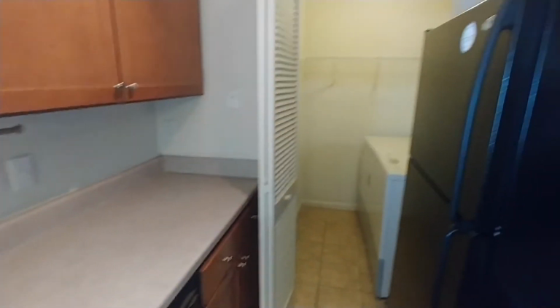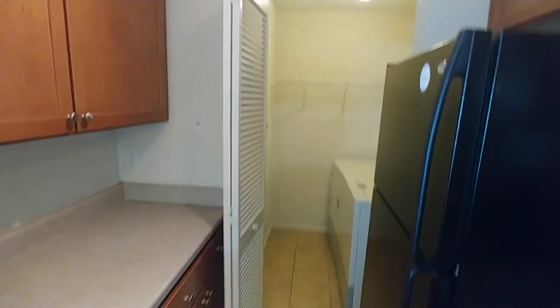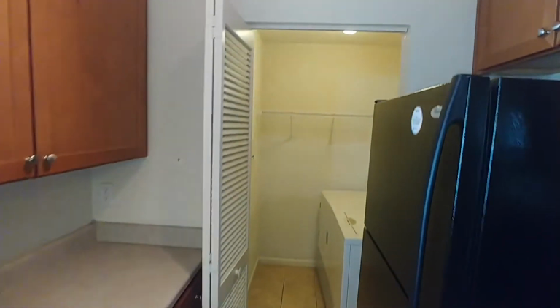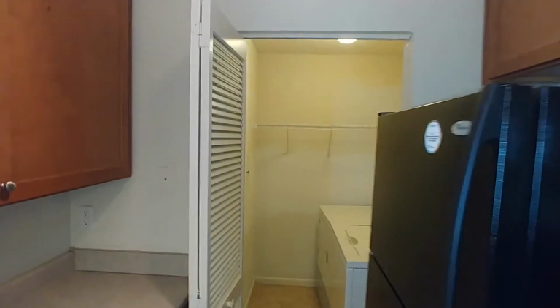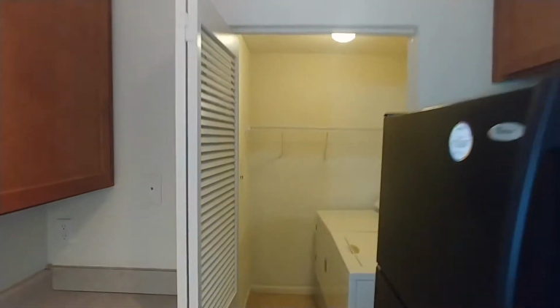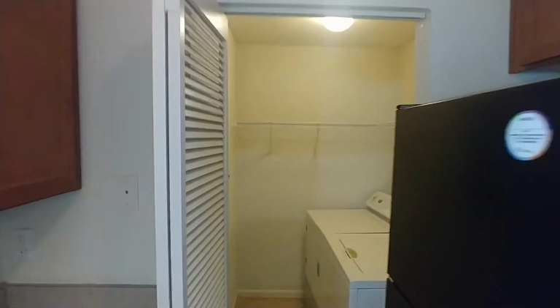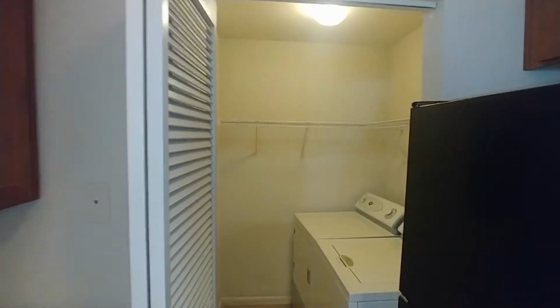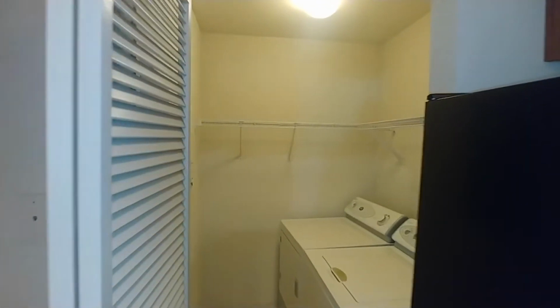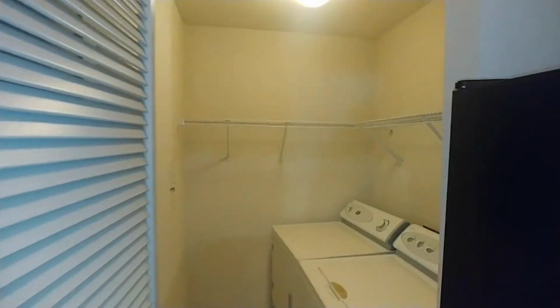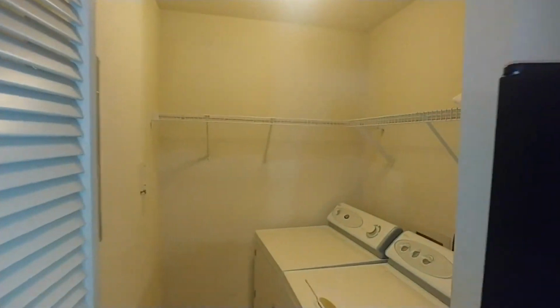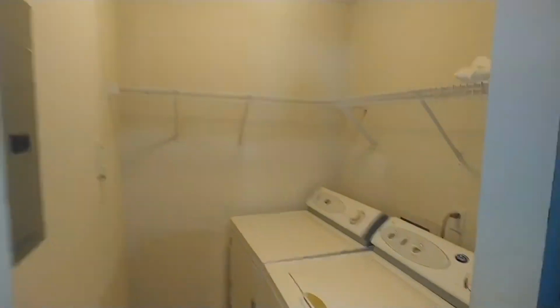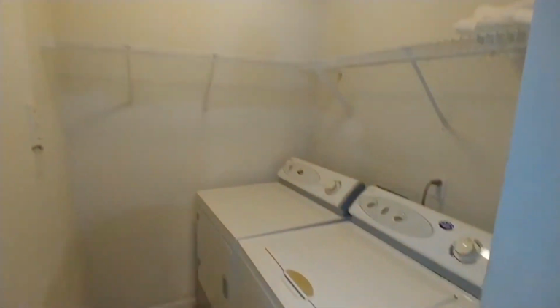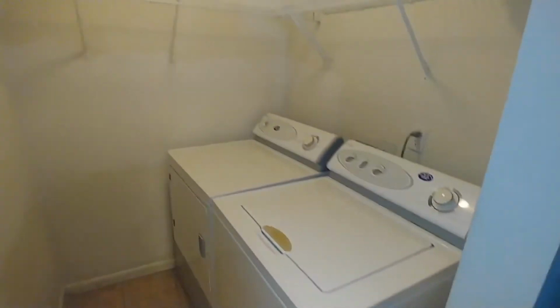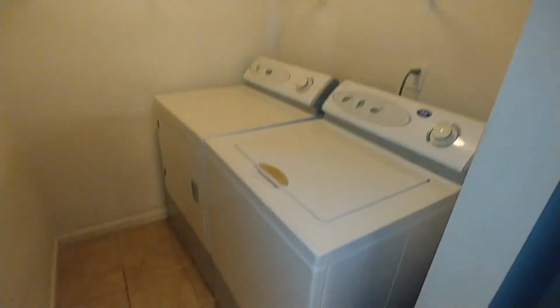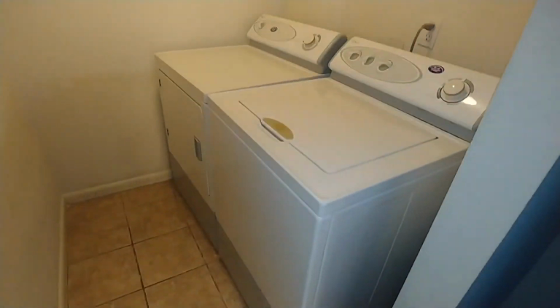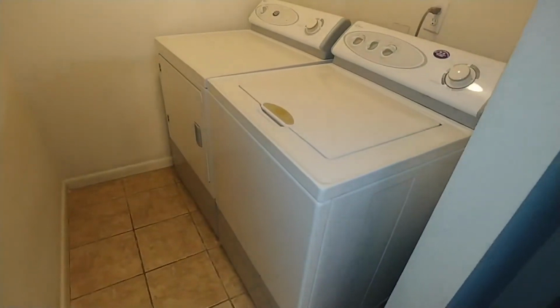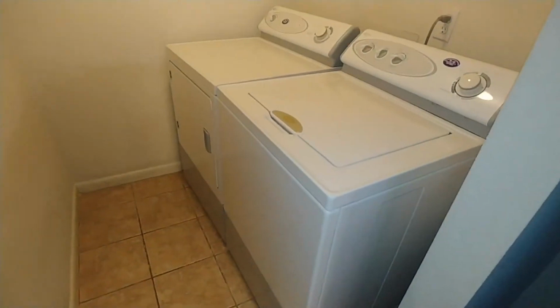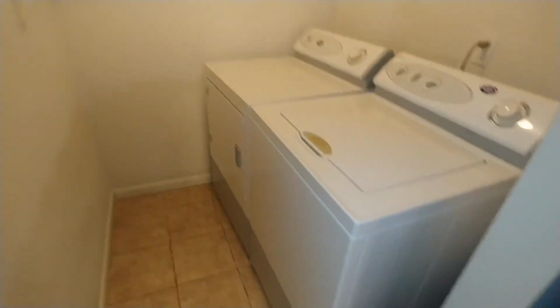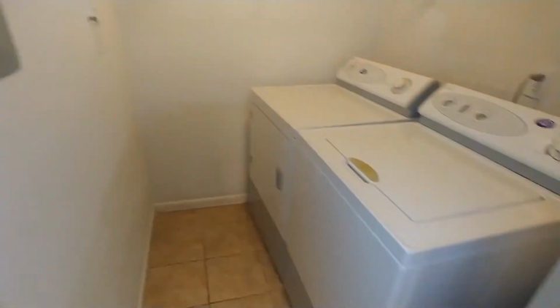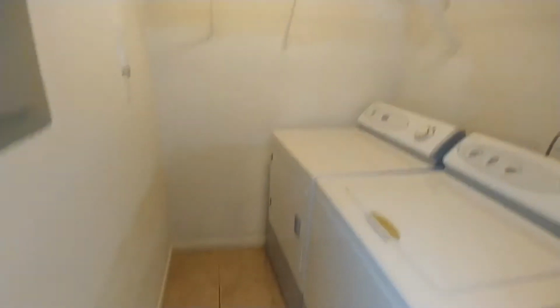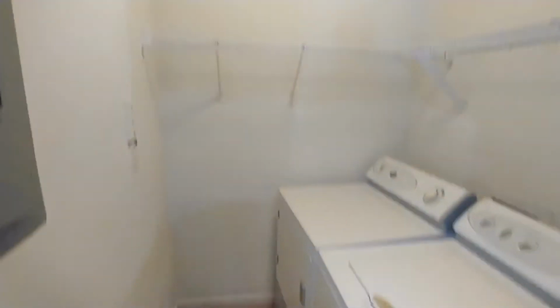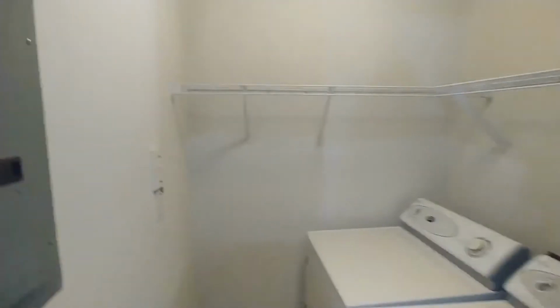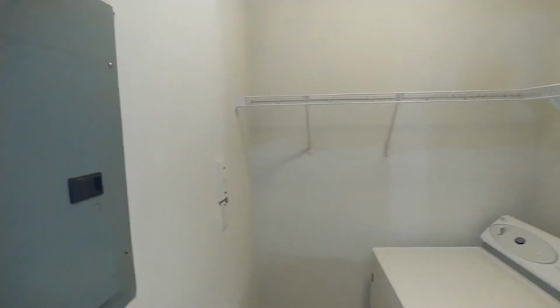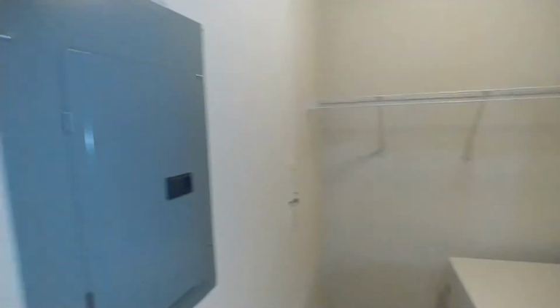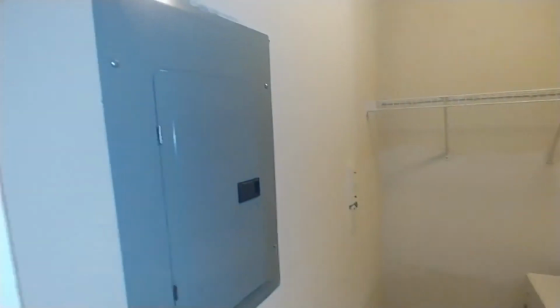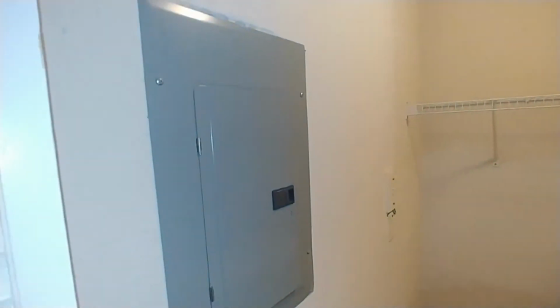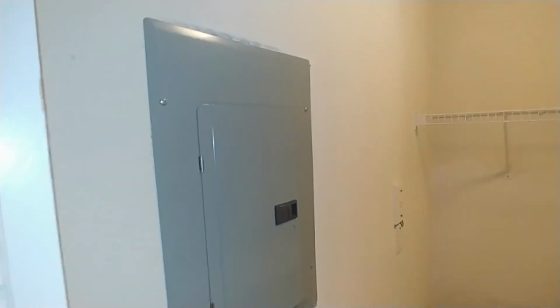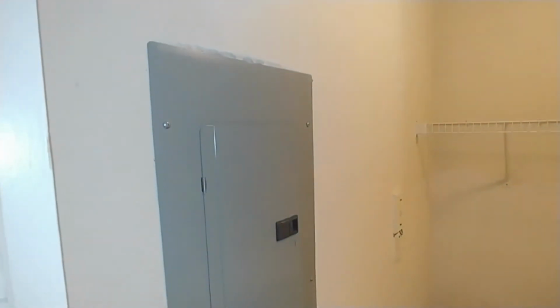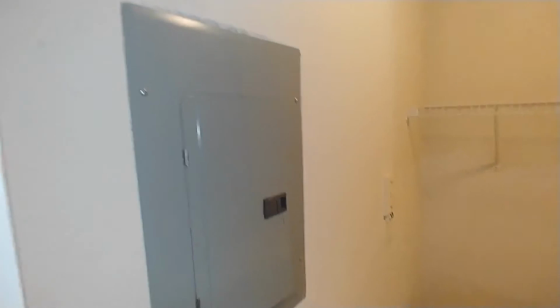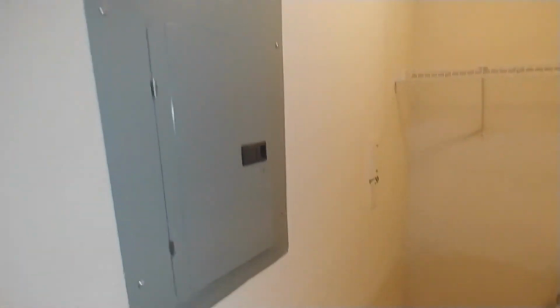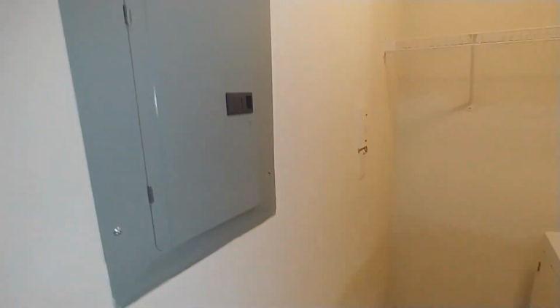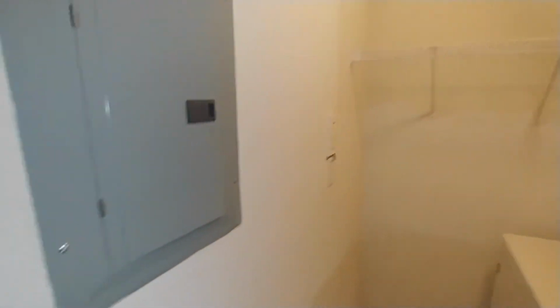Just across from that, we have our laundry room with our as-is washer and dryer. It's also the location of our breaker panel there.